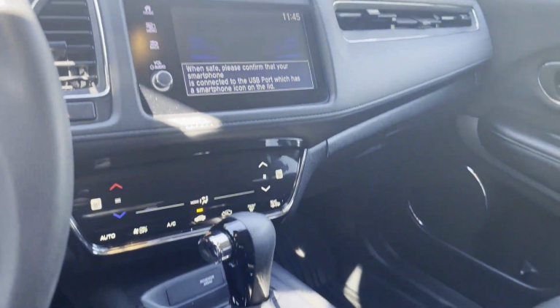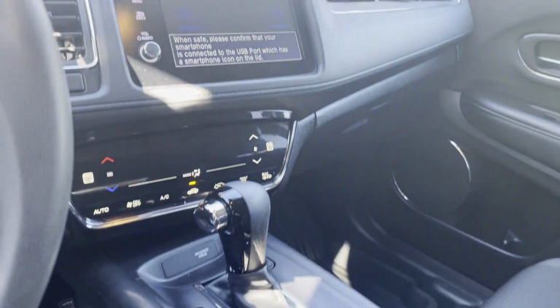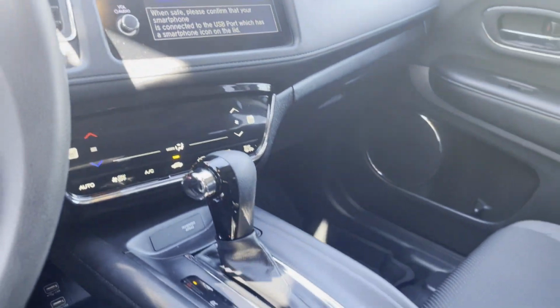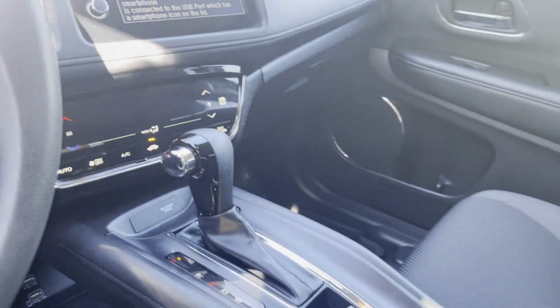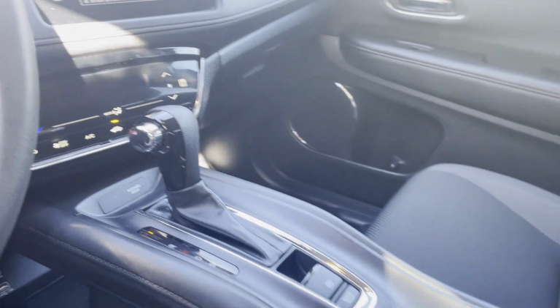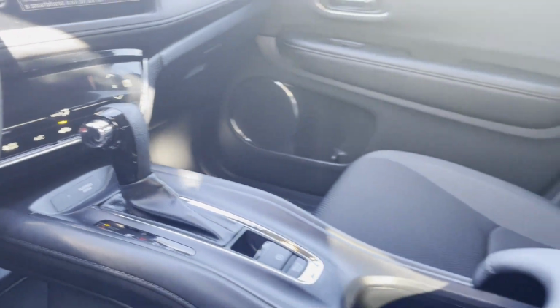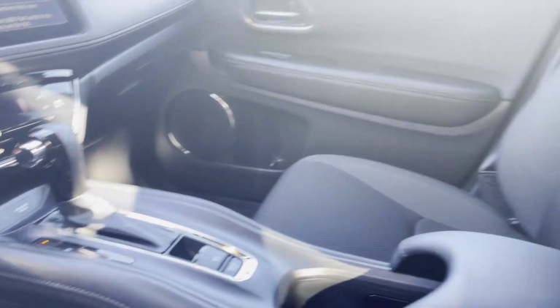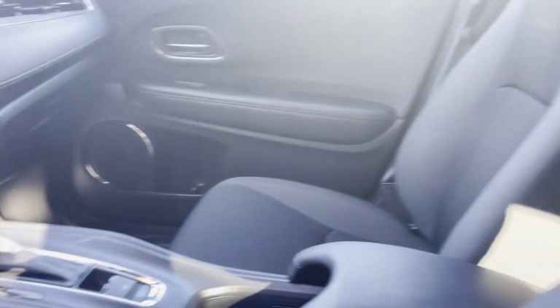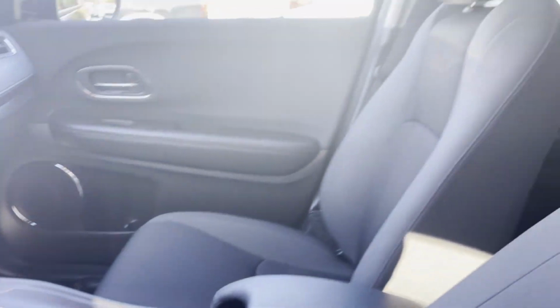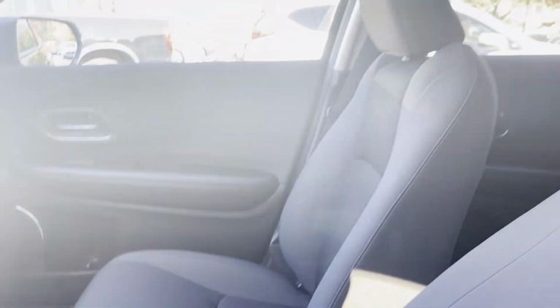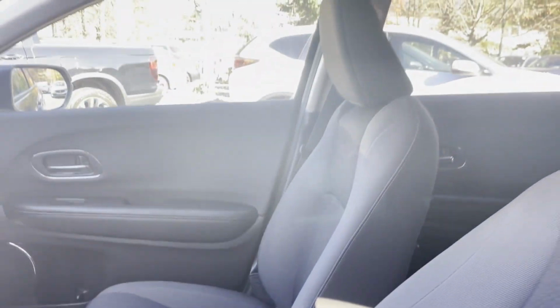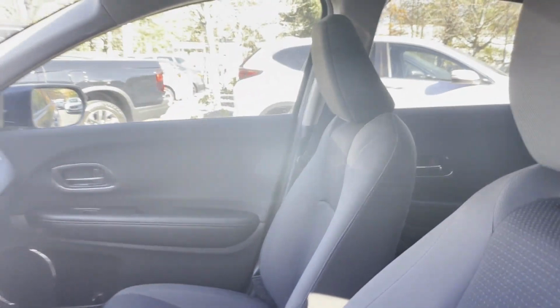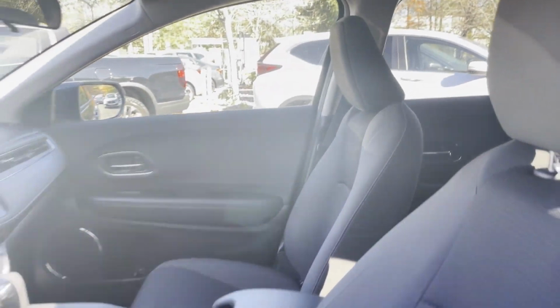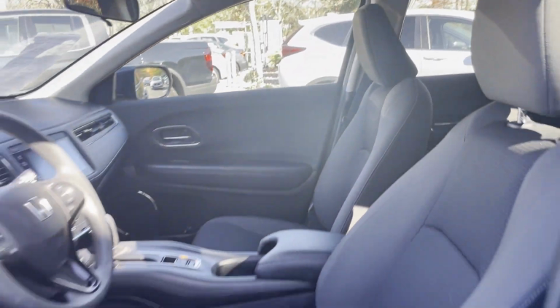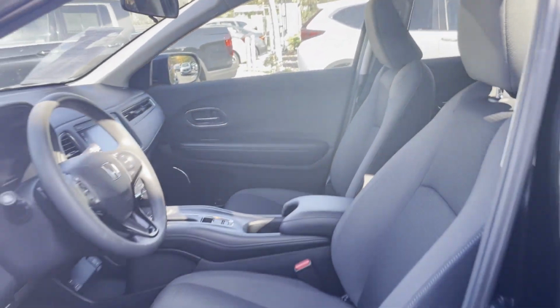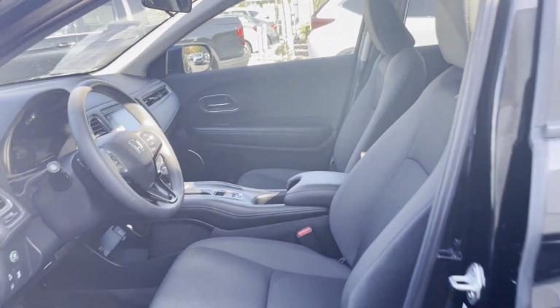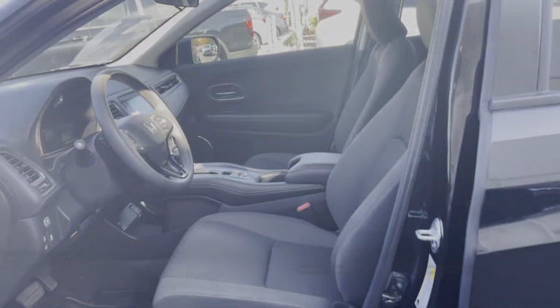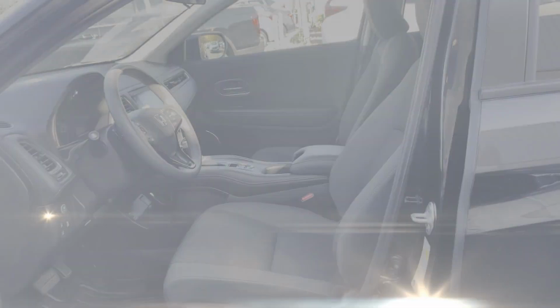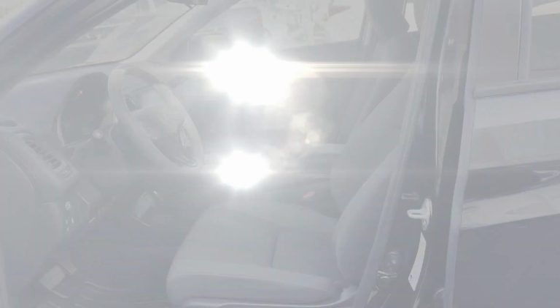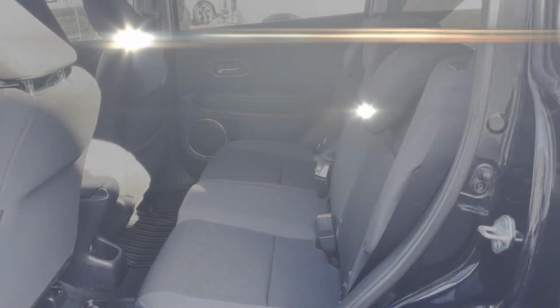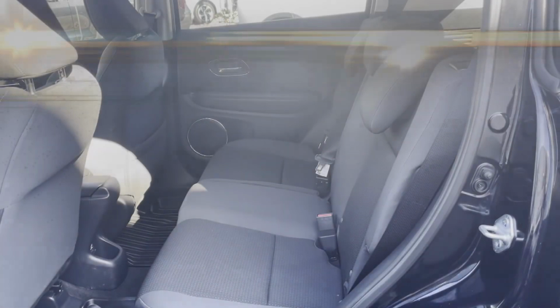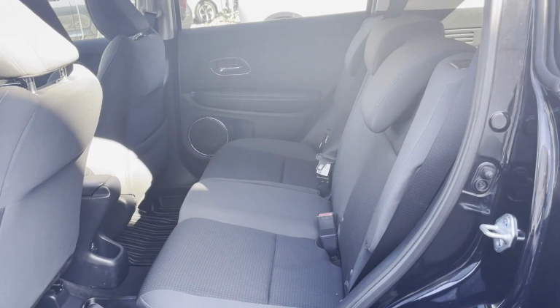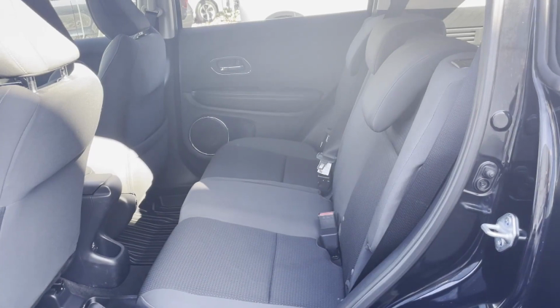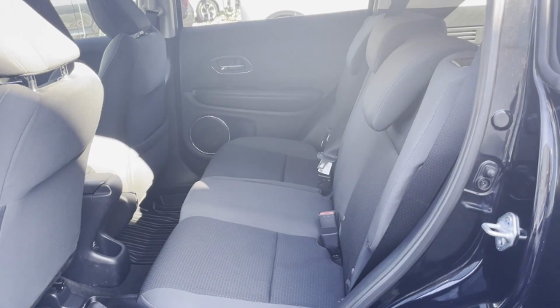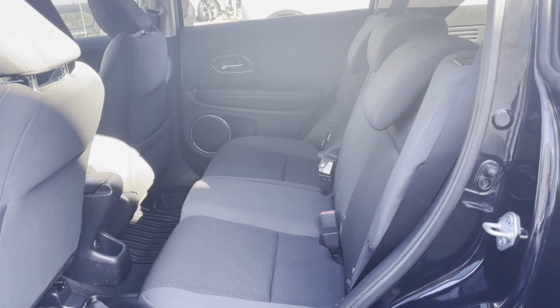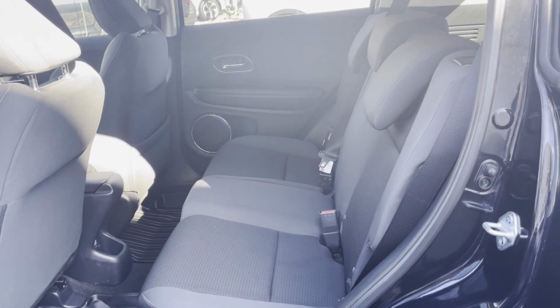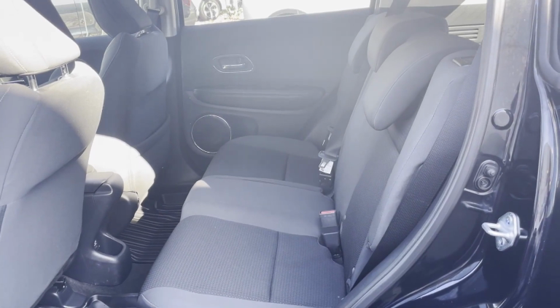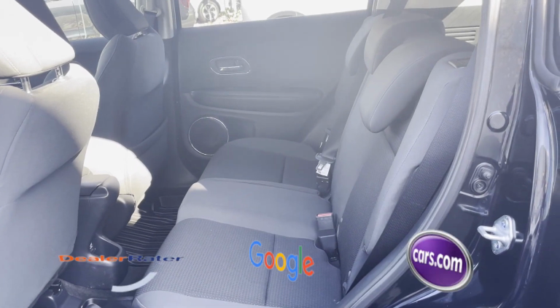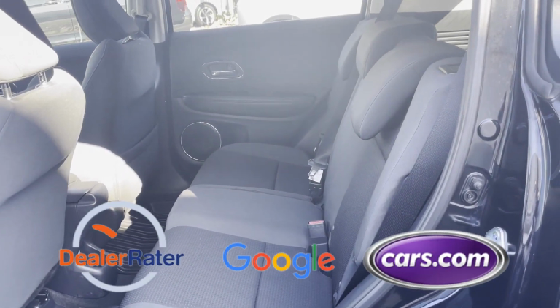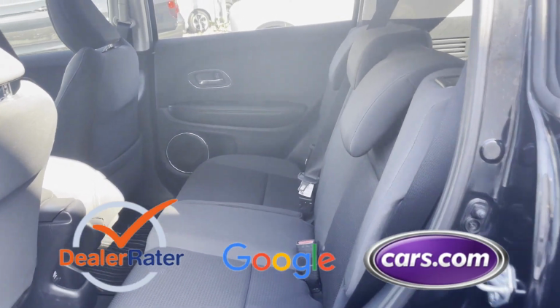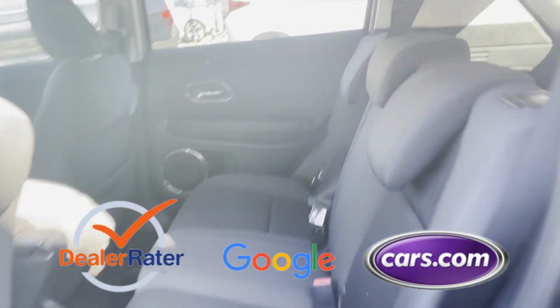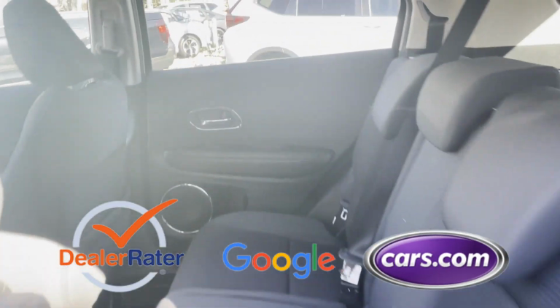Keyless Entry, Front Bucket Seats, Steering Wheel Audio Controls, Engine Immobilizer, Automatic Headlights. This is a top-rated dealer.